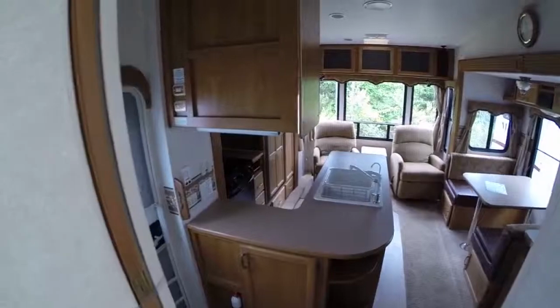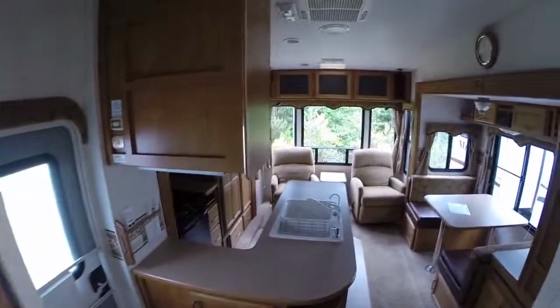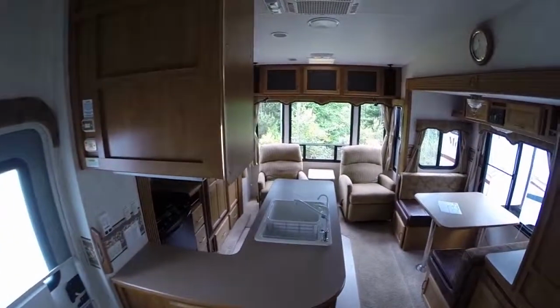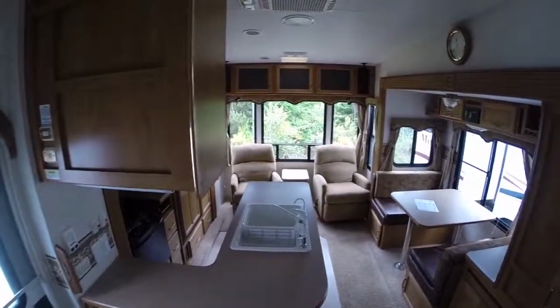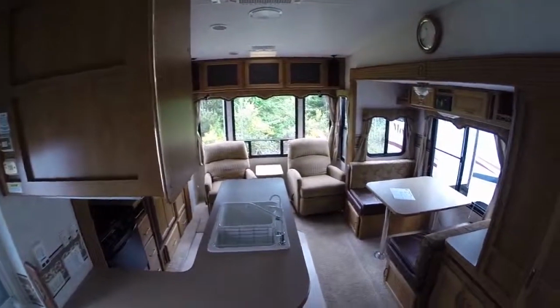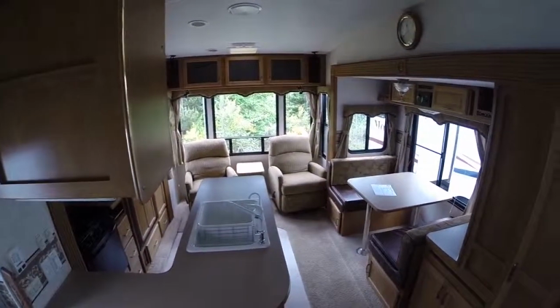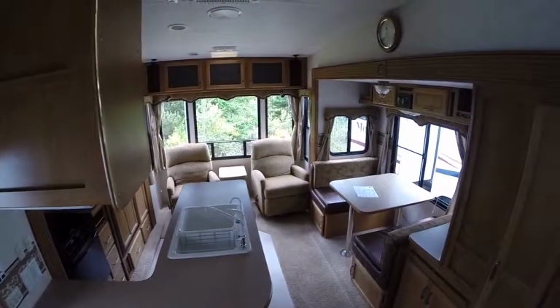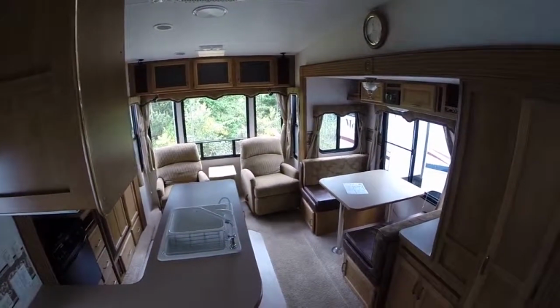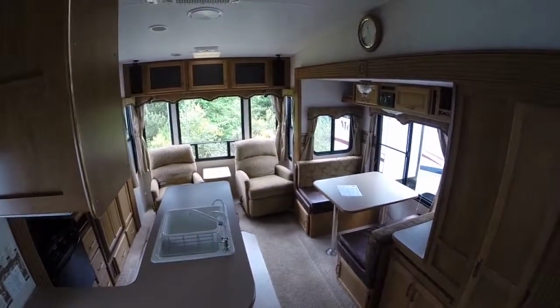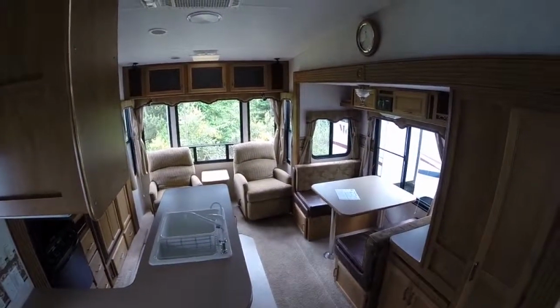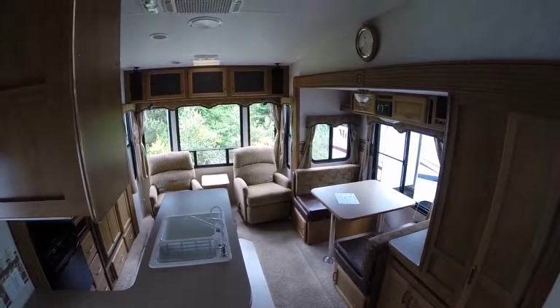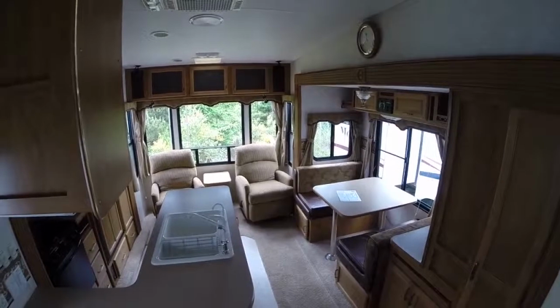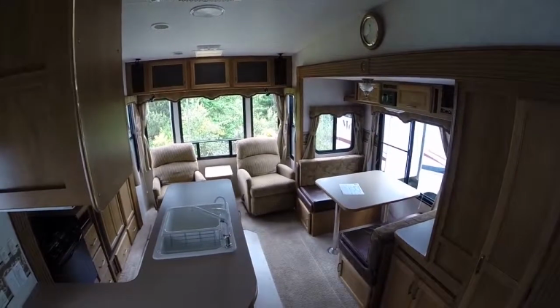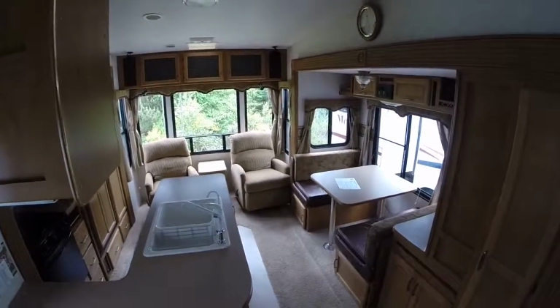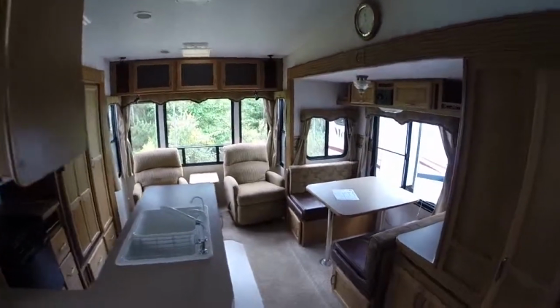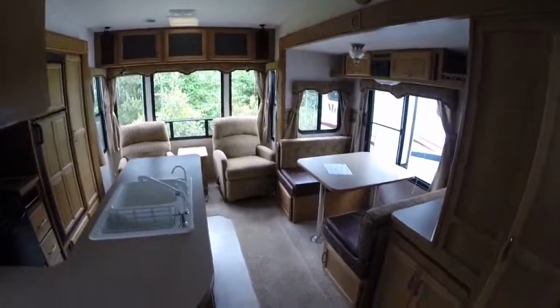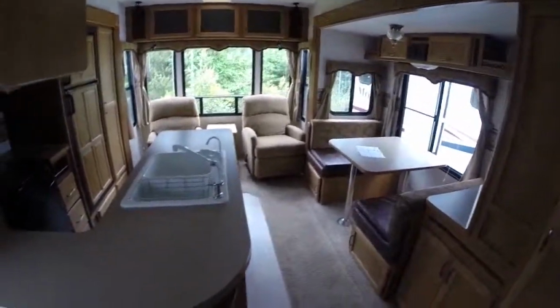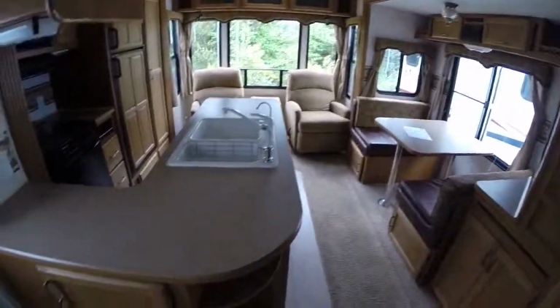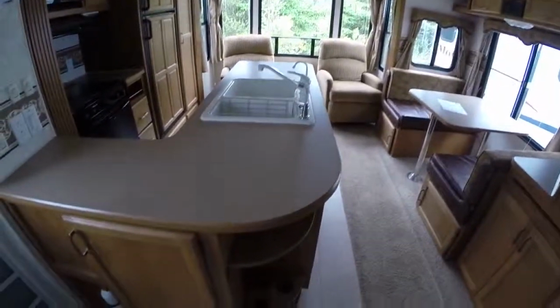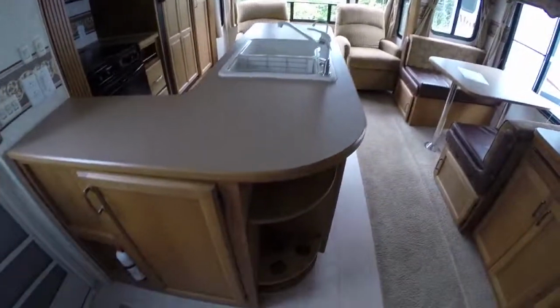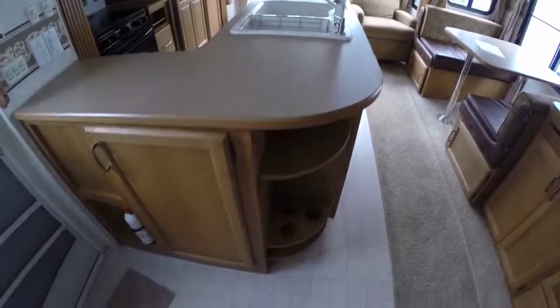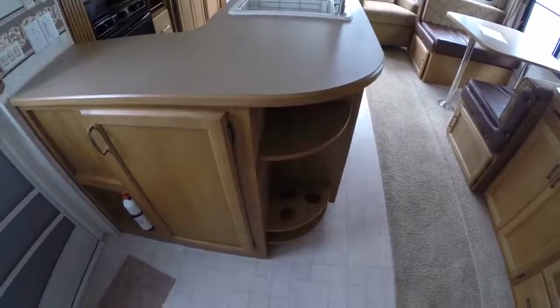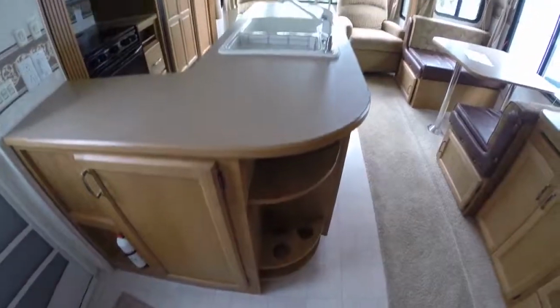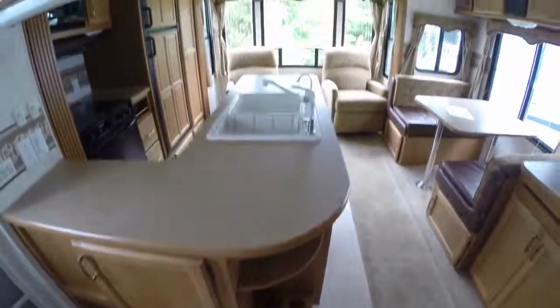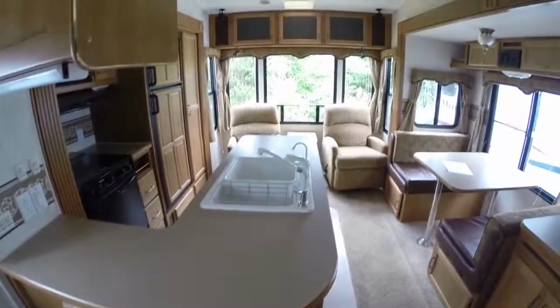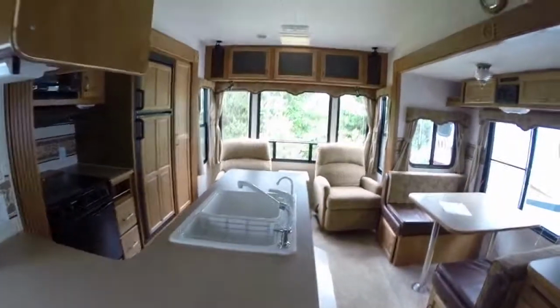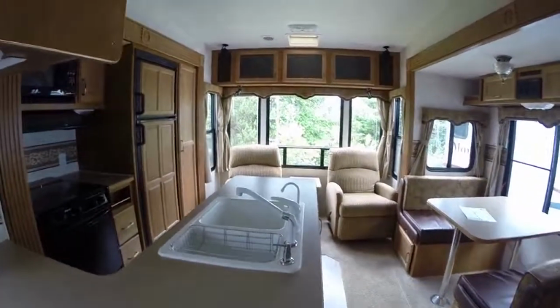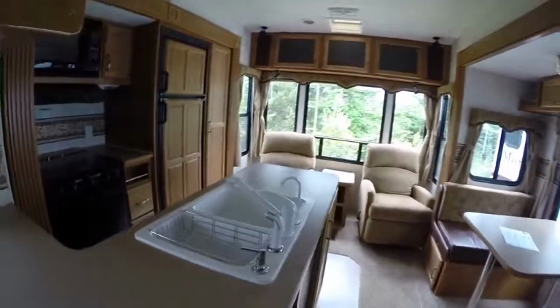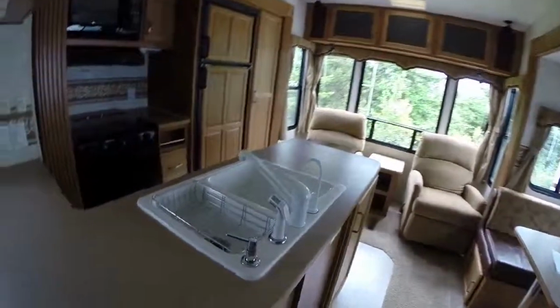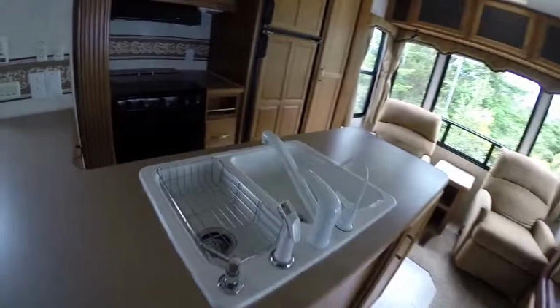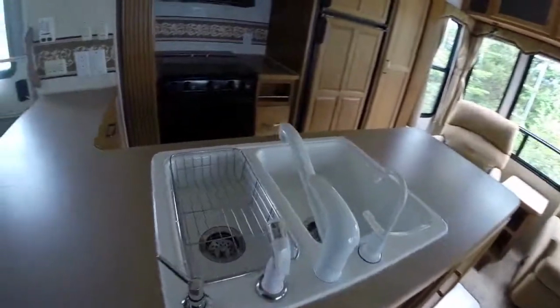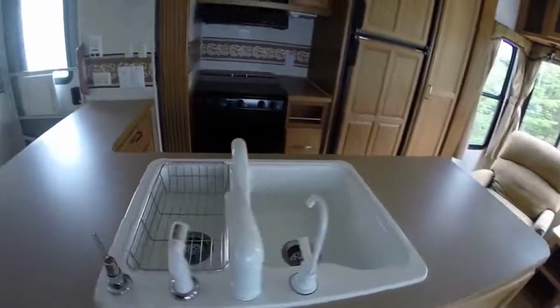This is the 2004 255 RLD right here at Gibbs RV in Coos Bay. Call us at 1-800-824-4388. Remember, we take trades, we finance, and we can even help with delivery arrangements. See us on the web at www.gibbsrv.com.